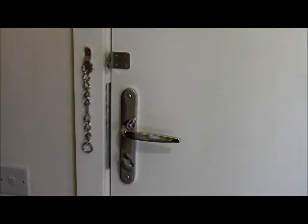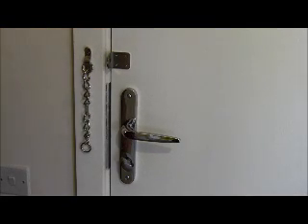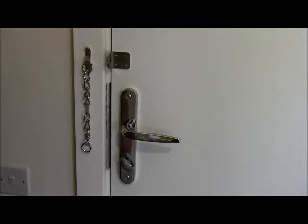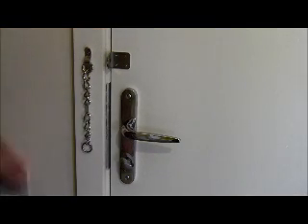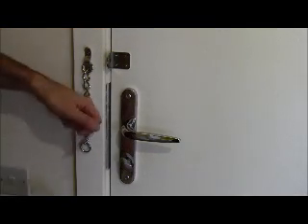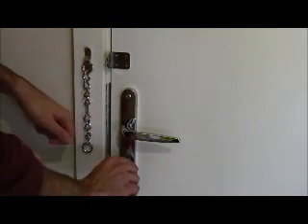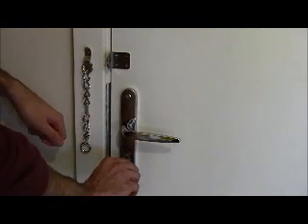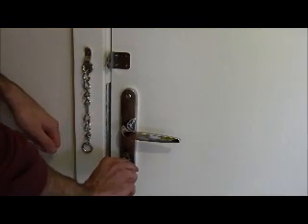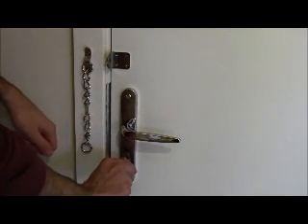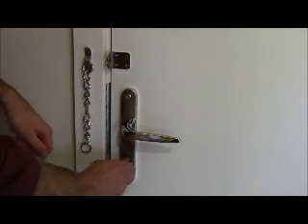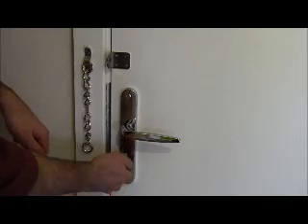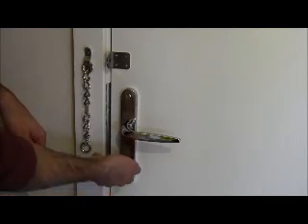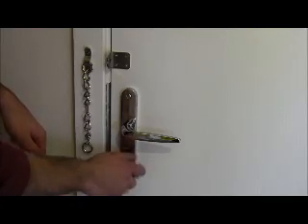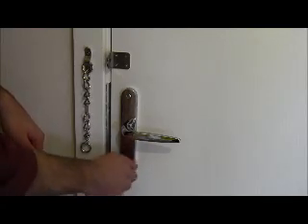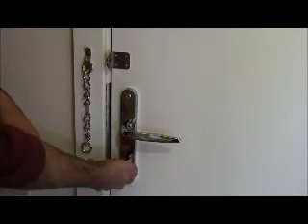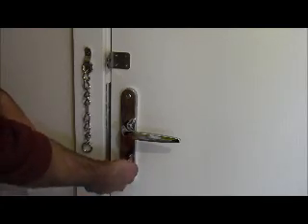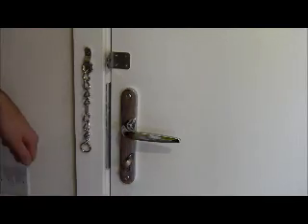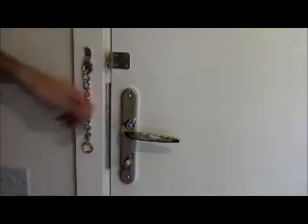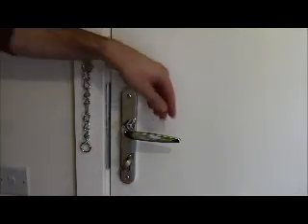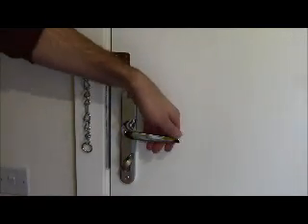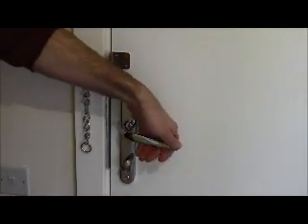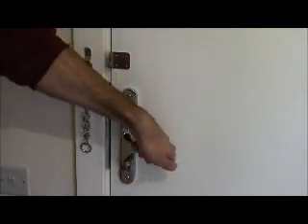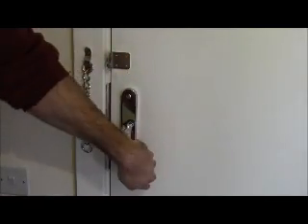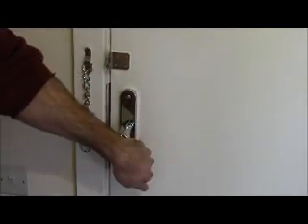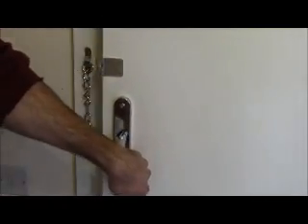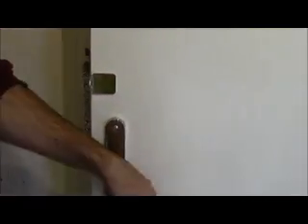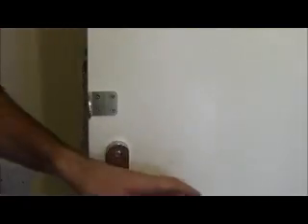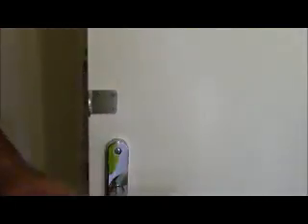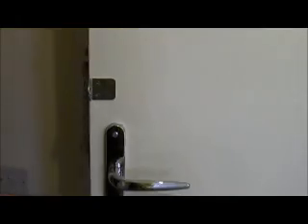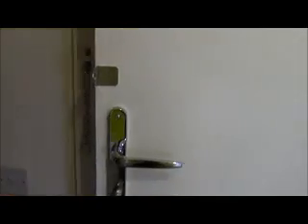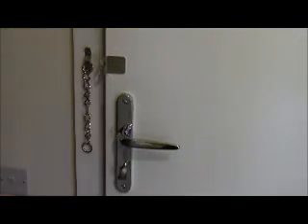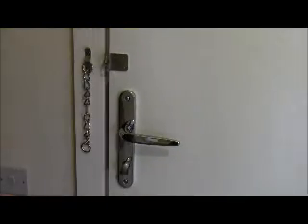To unlock it, turn the thumb turn clockwise, pull lever down. Your front door is unlocked.